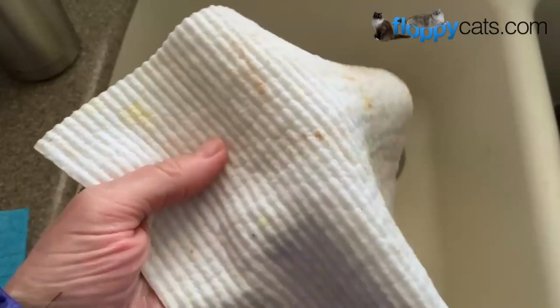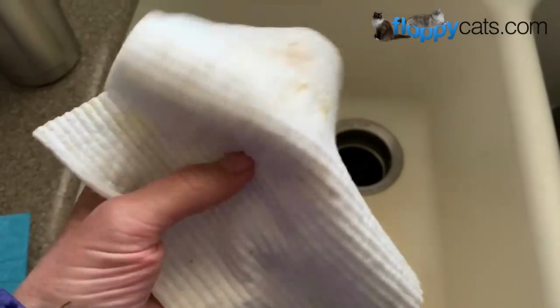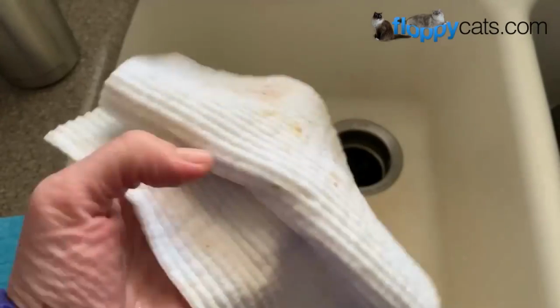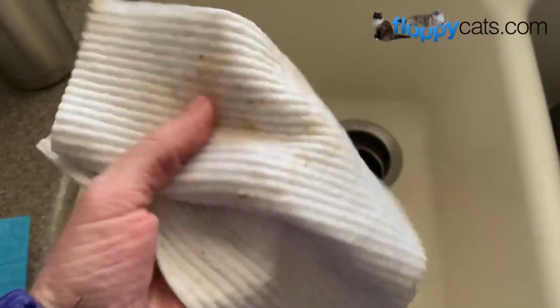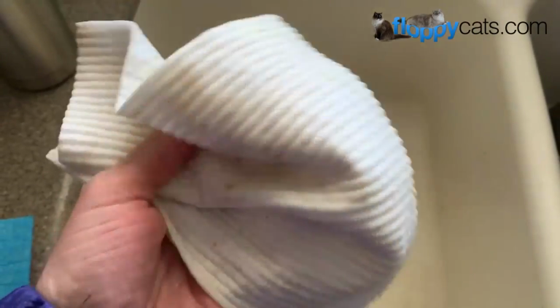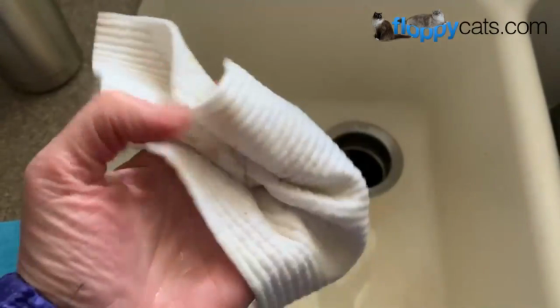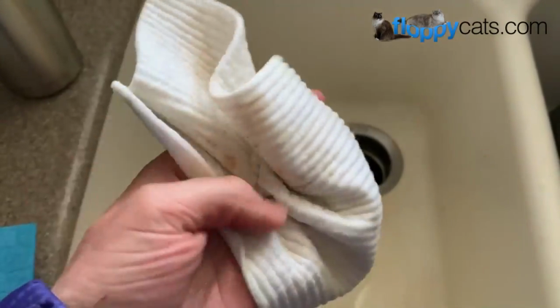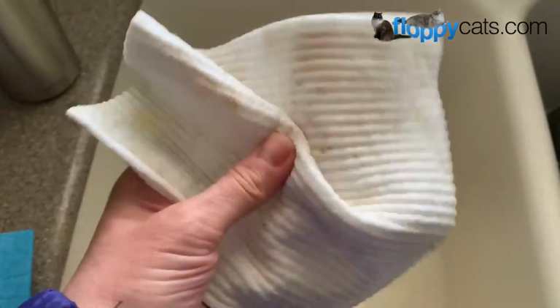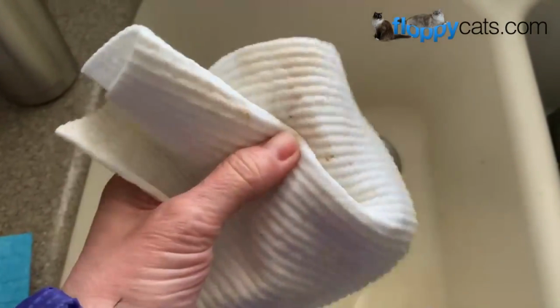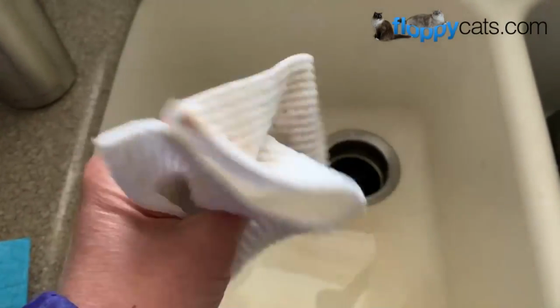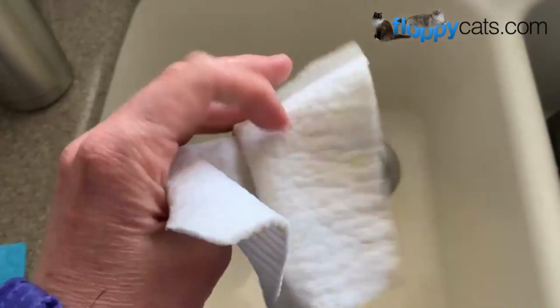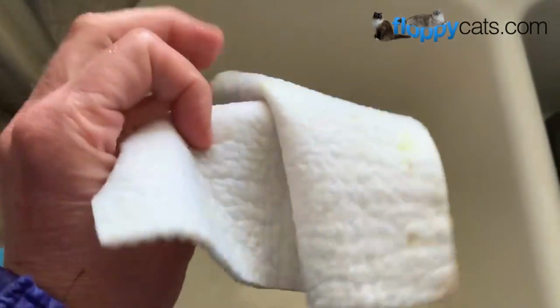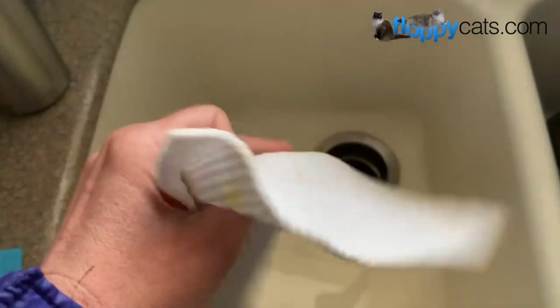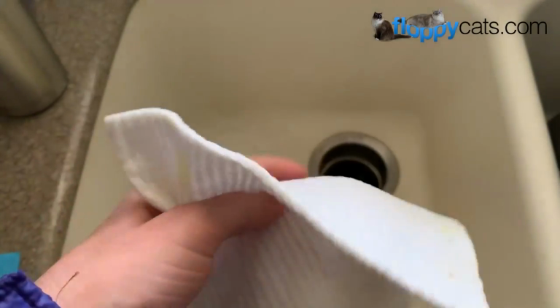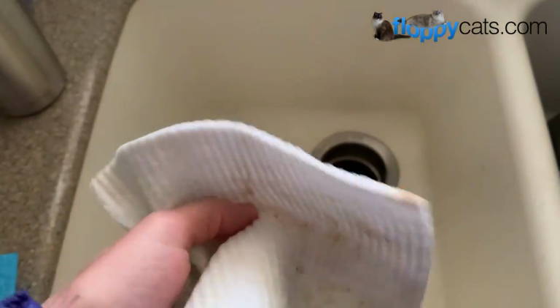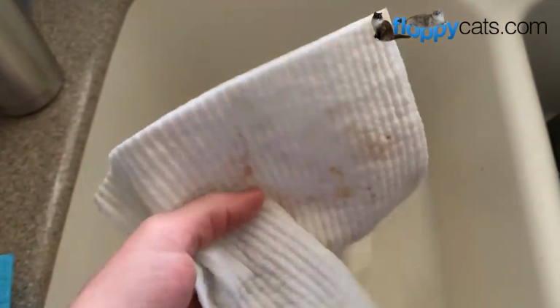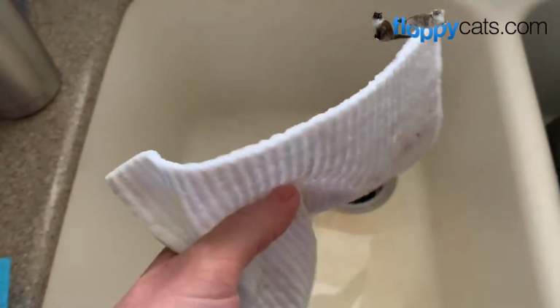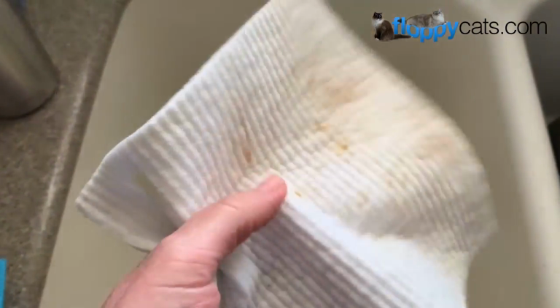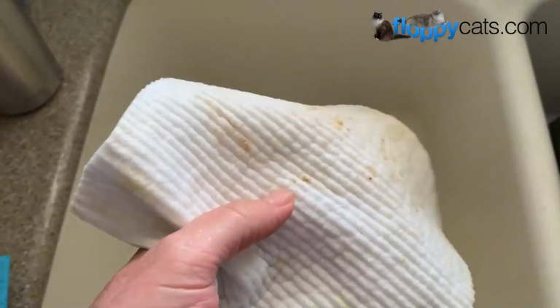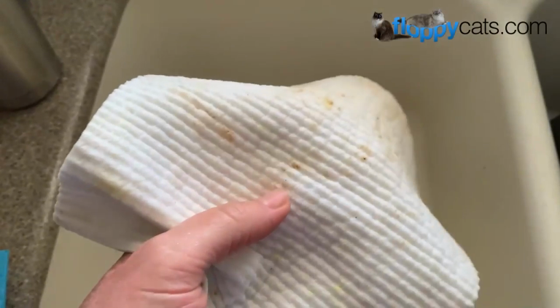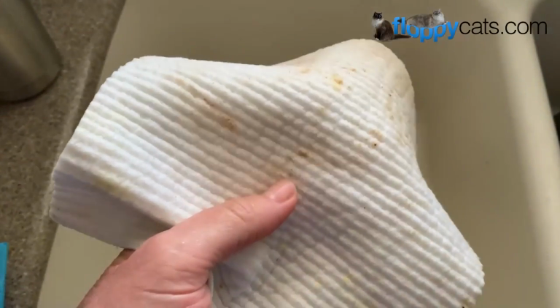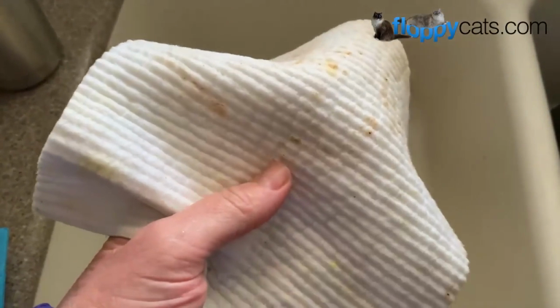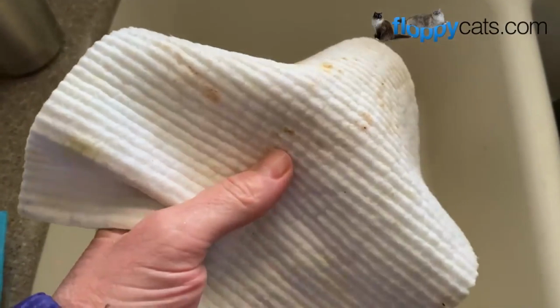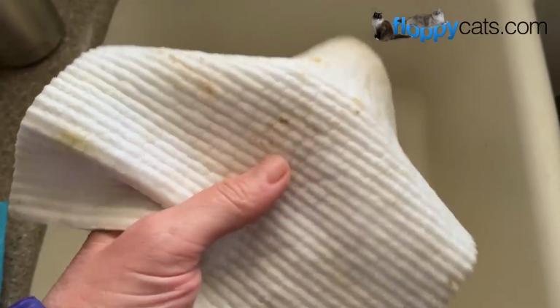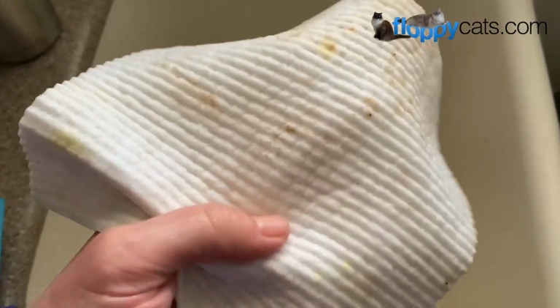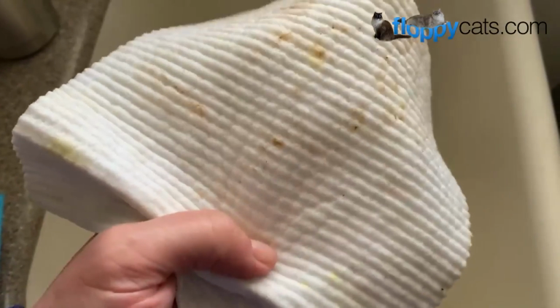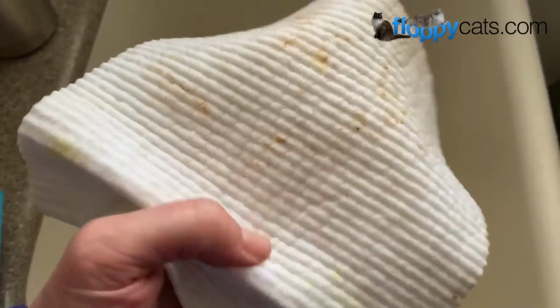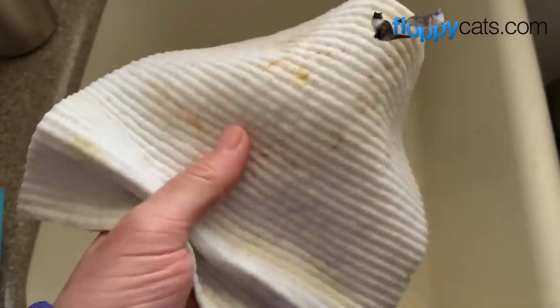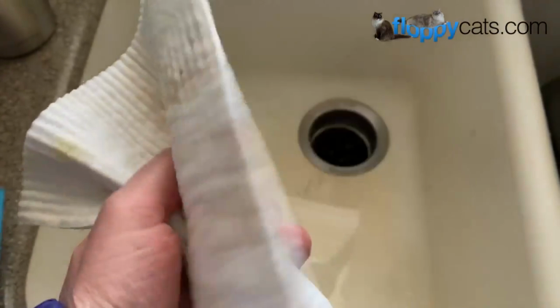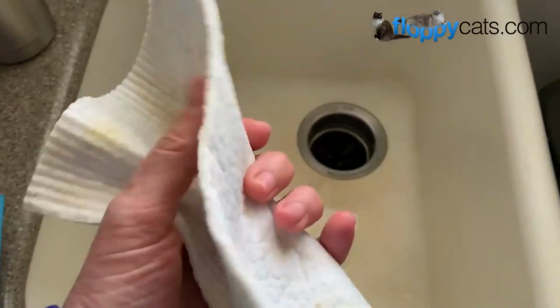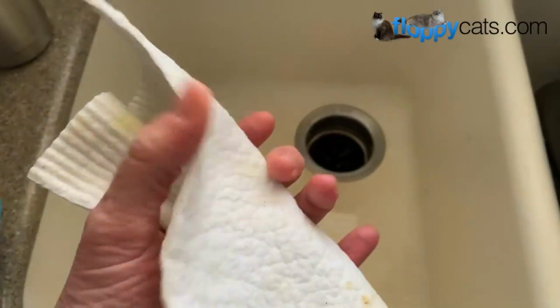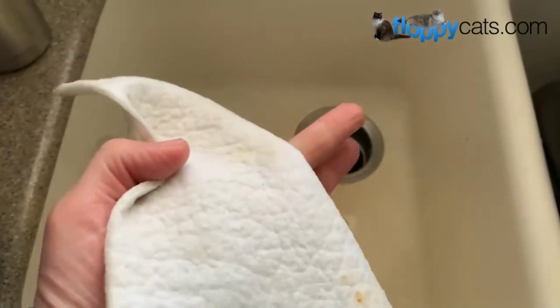Hi Floppycatters! Today we're doing the final review video for the Swedish dish cloths, which are a substitute for paper towels and rags.